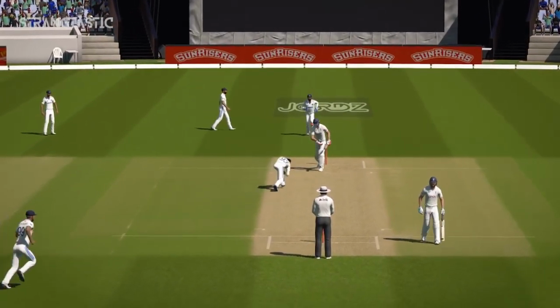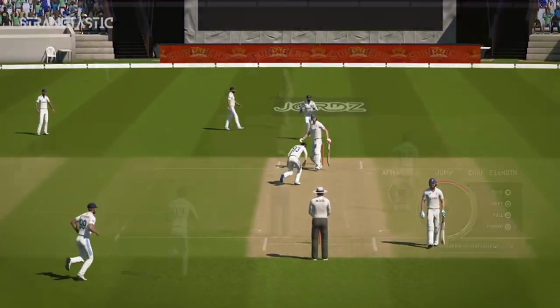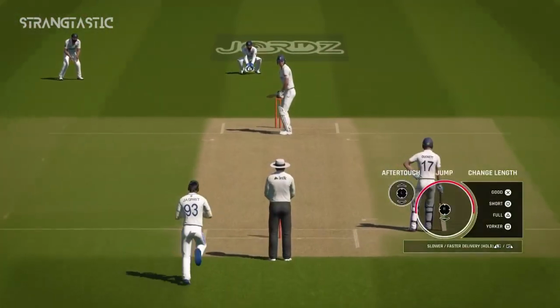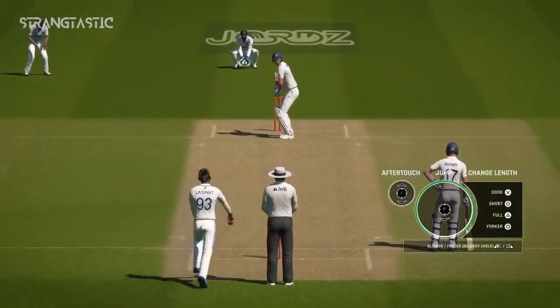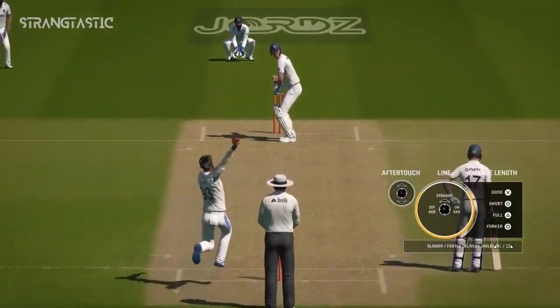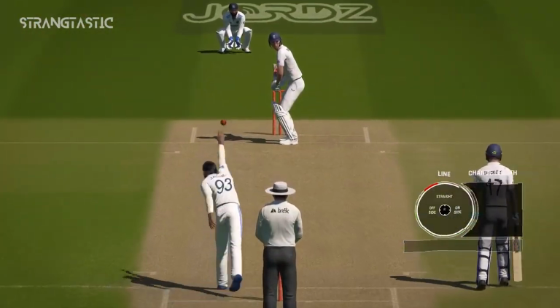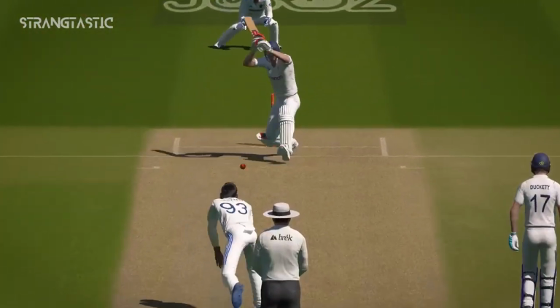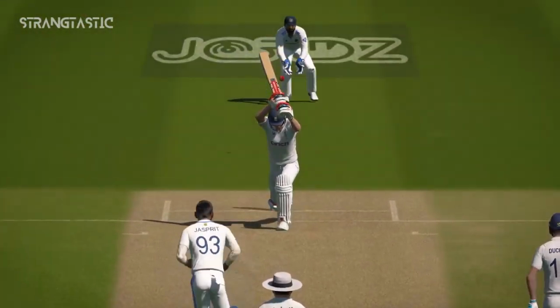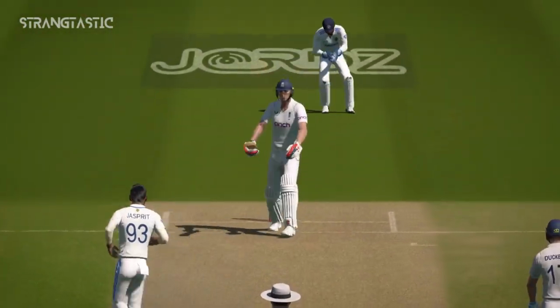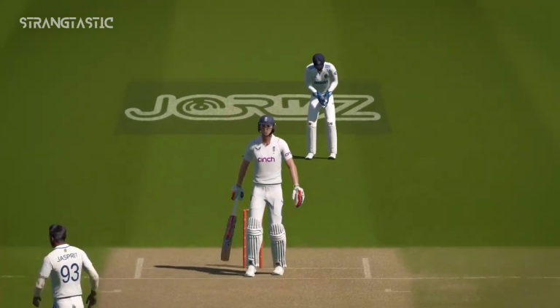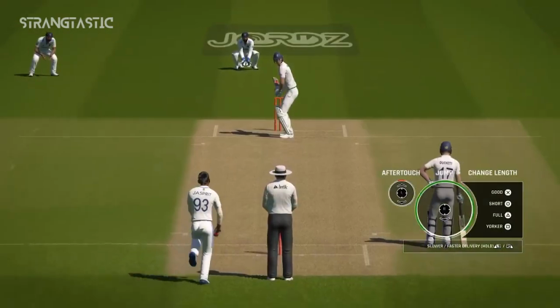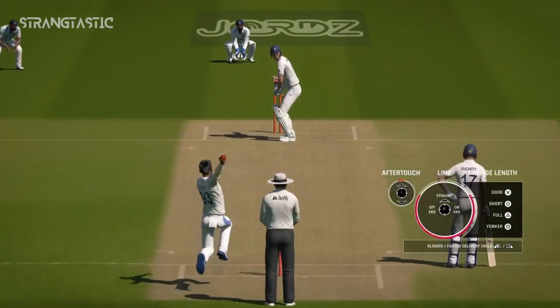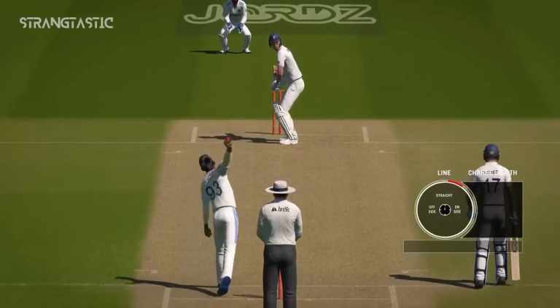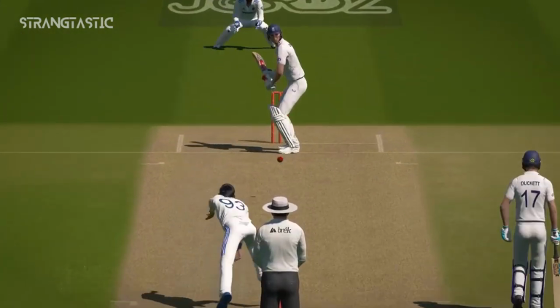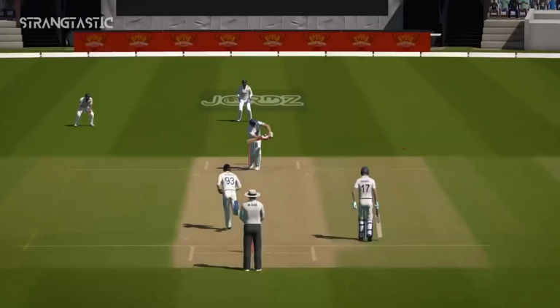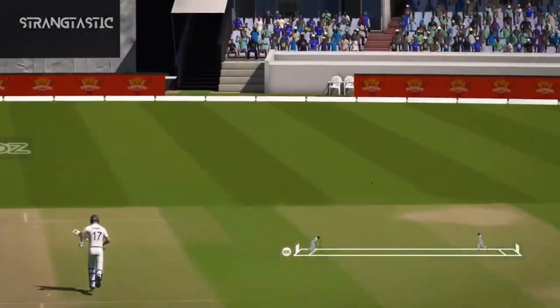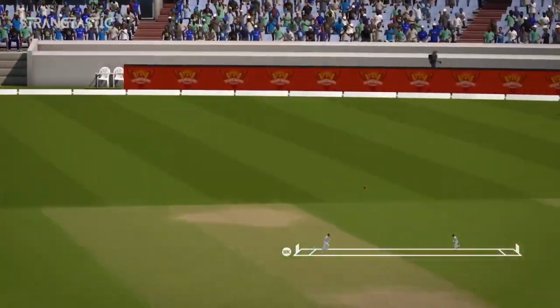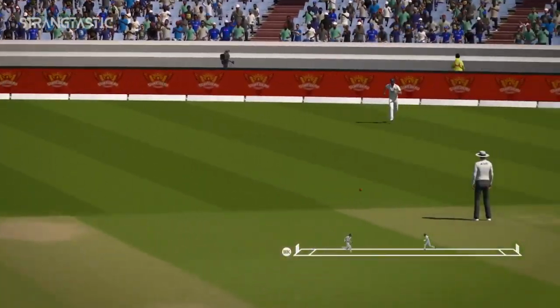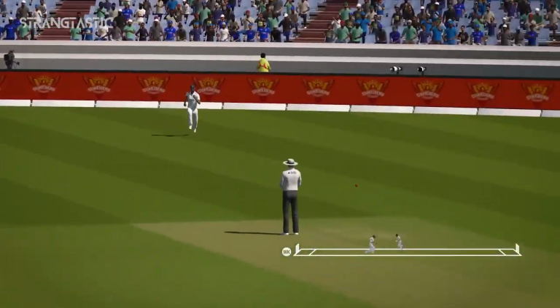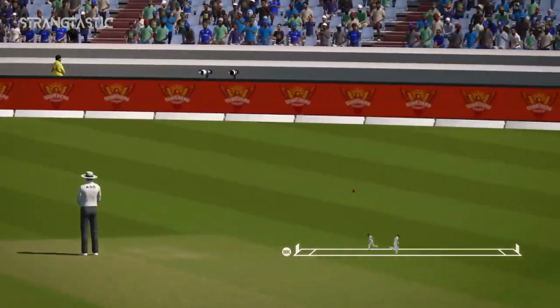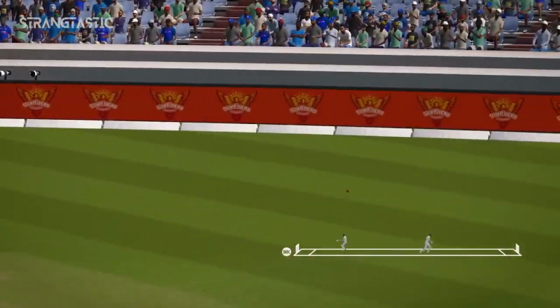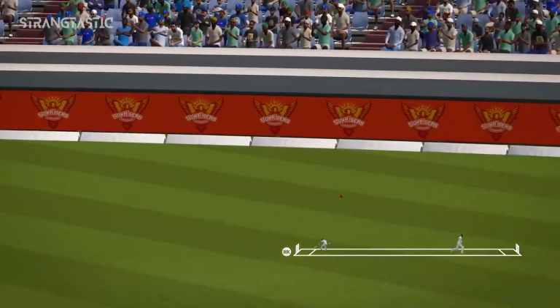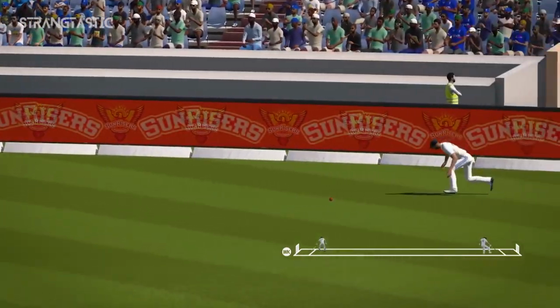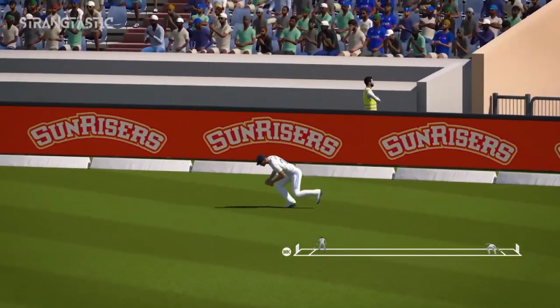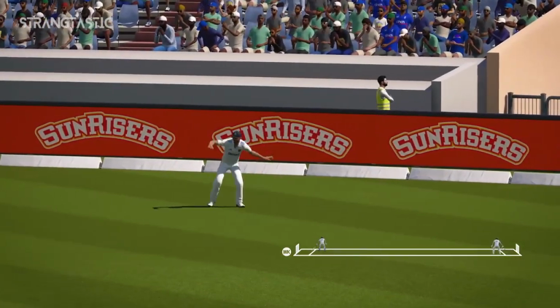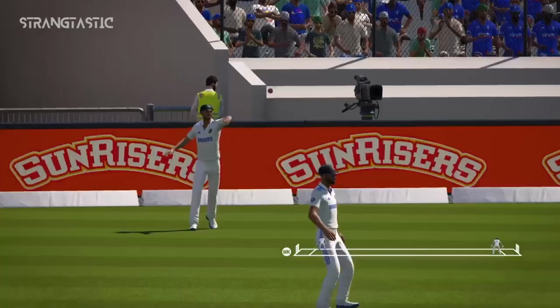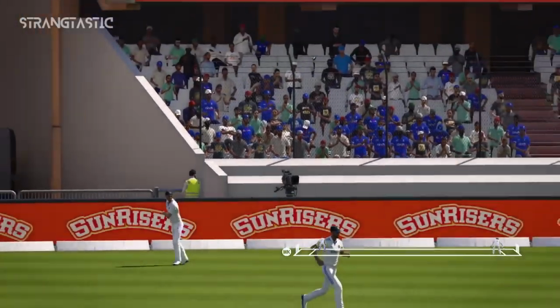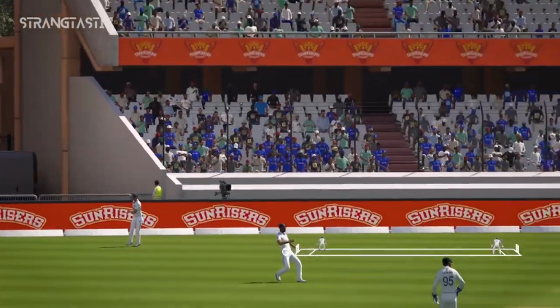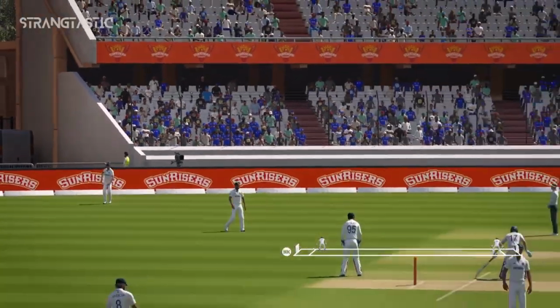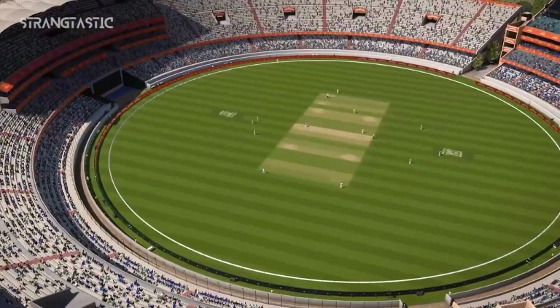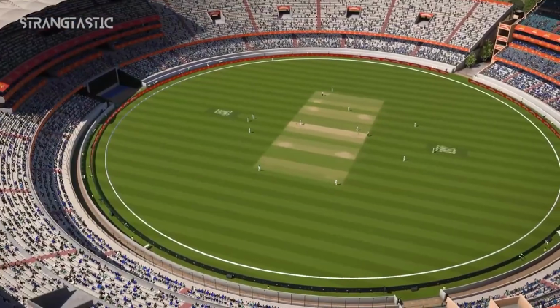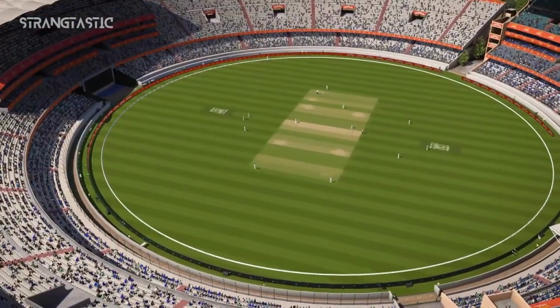Good defence. That's the over. England are one for none.